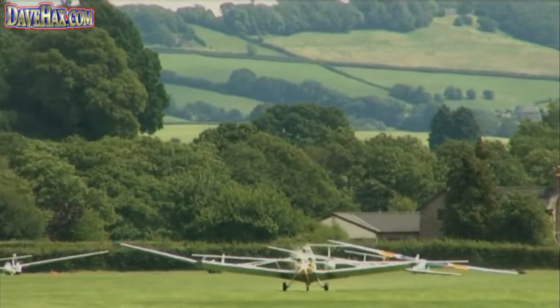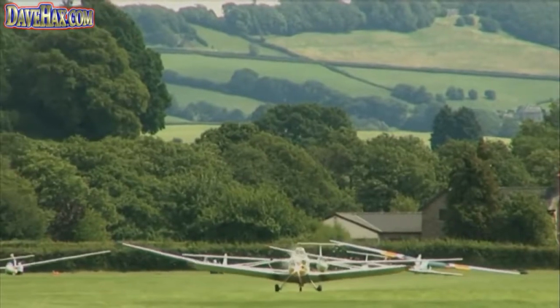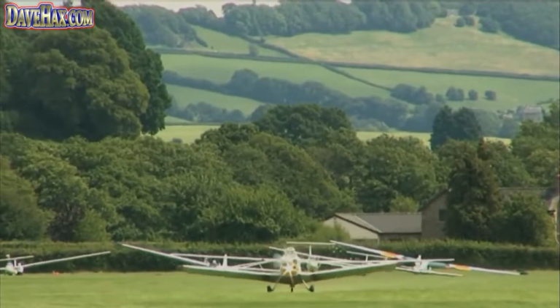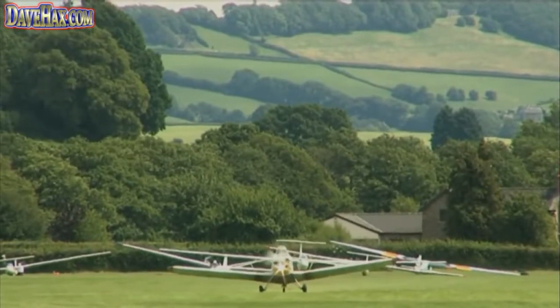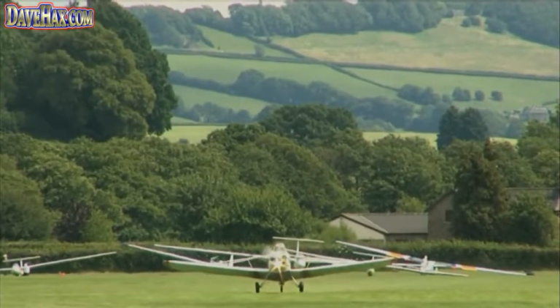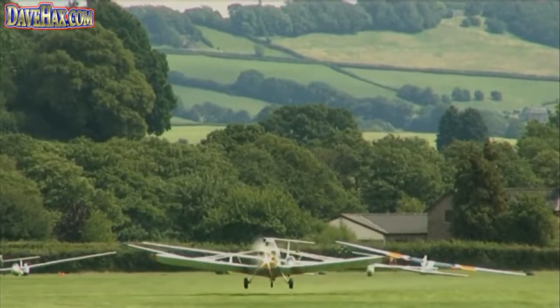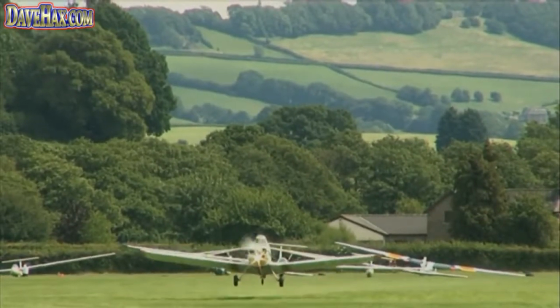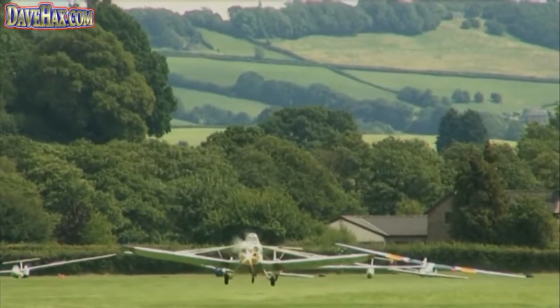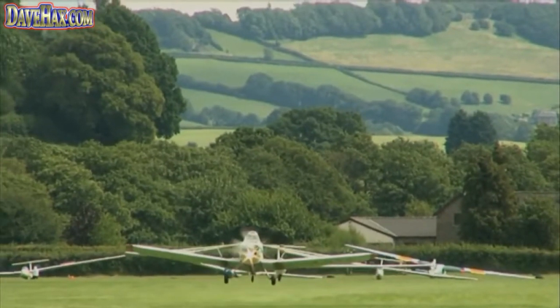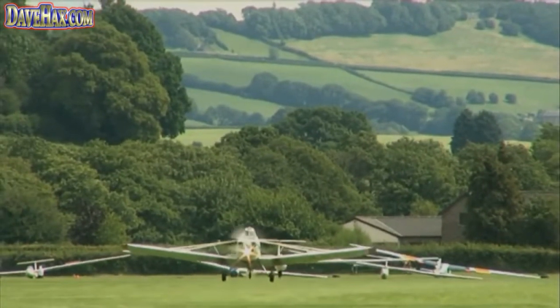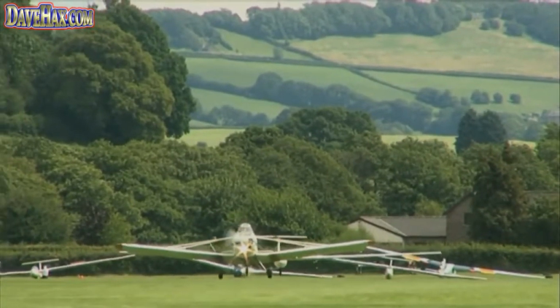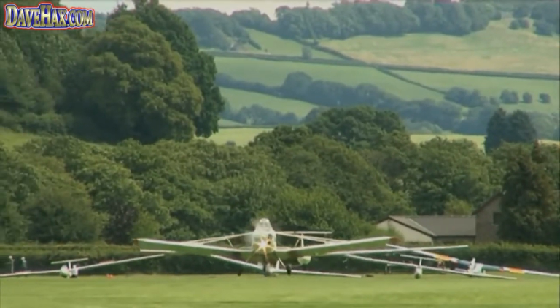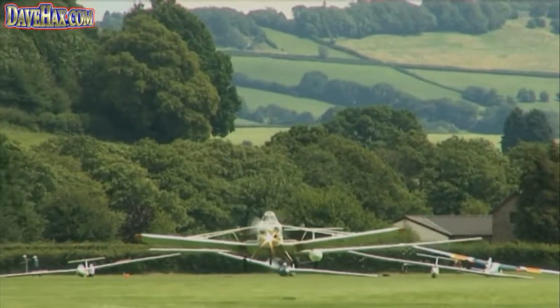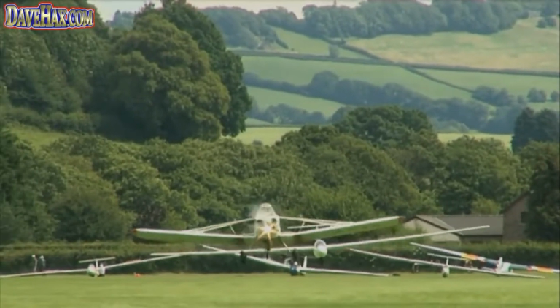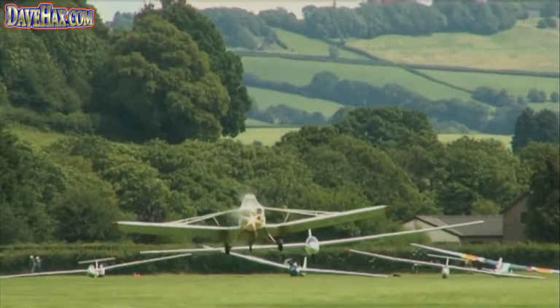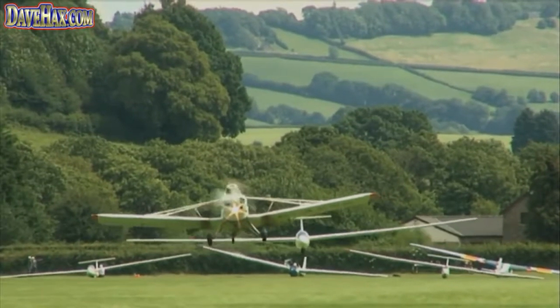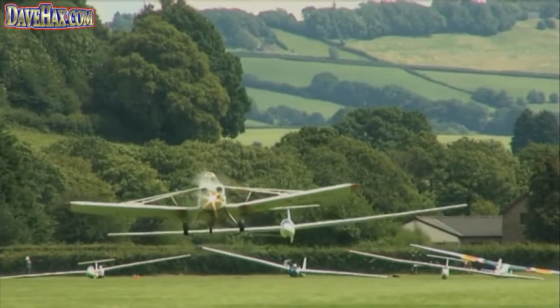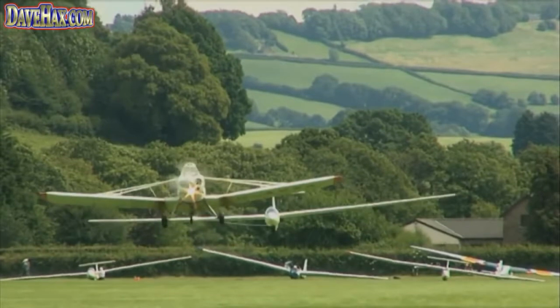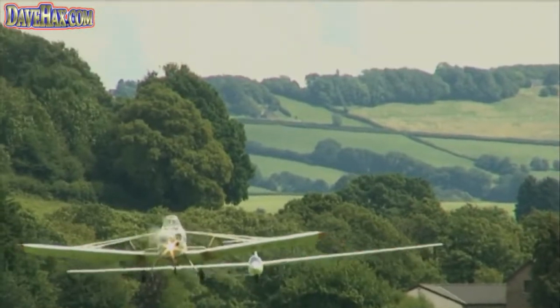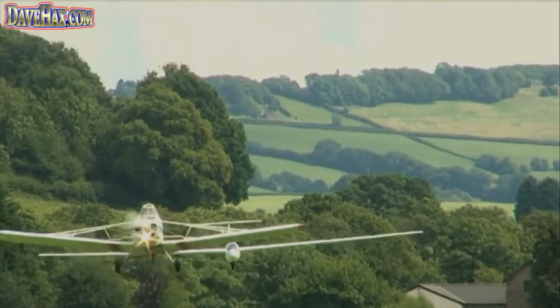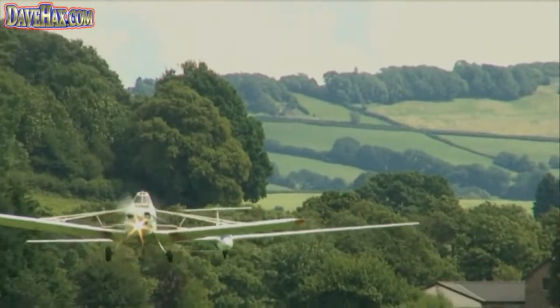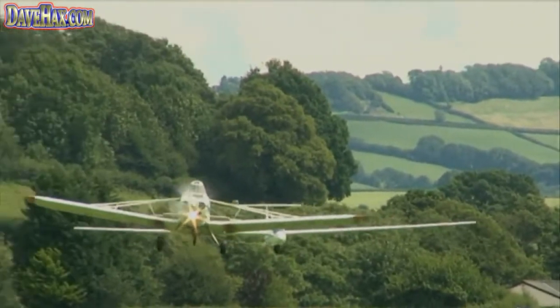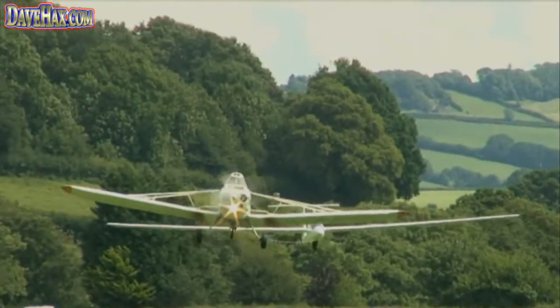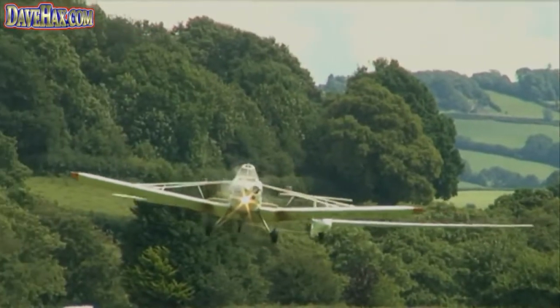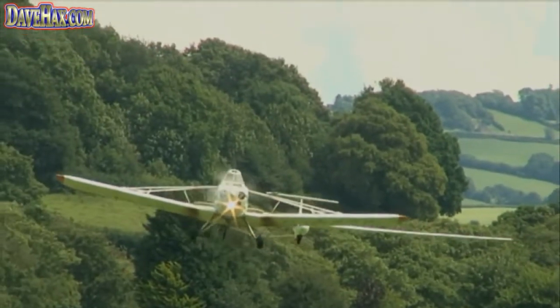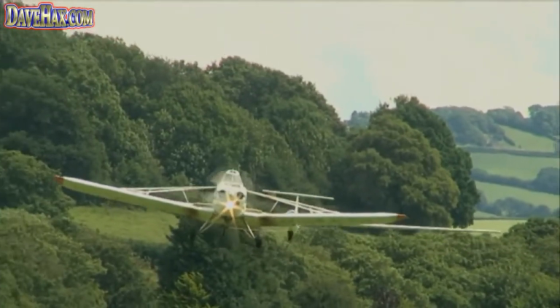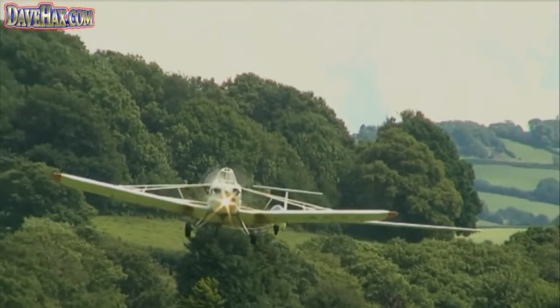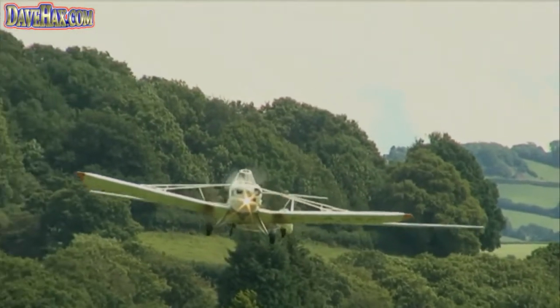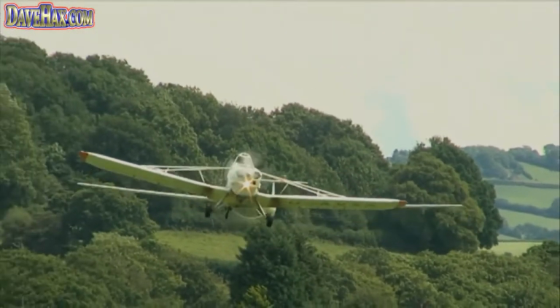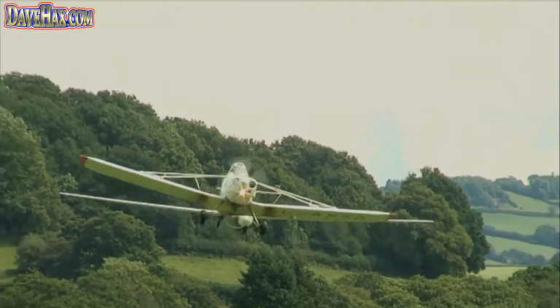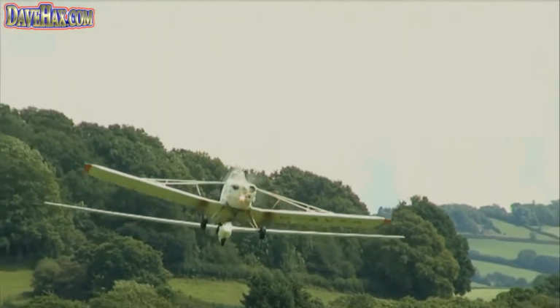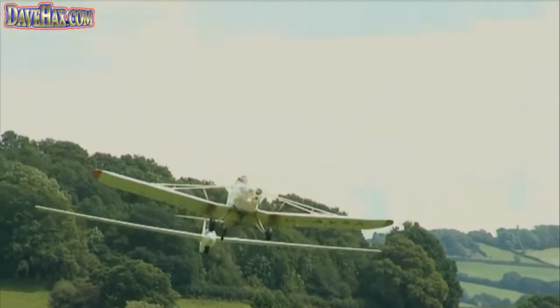Then you climb gracefully into the sky, and you can be towed anywhere between 2,000 feet and 5,000 feet, depending on what you've arranged for and what you've agreed to pay for.